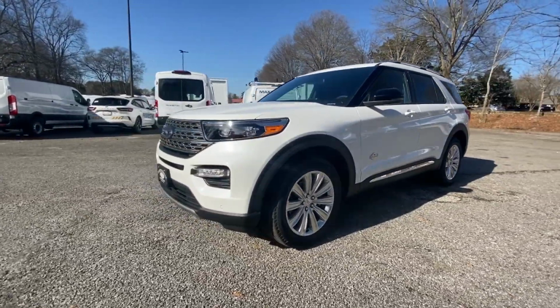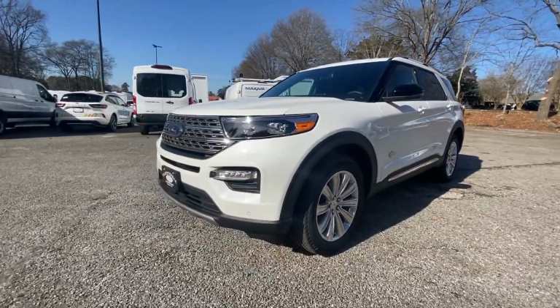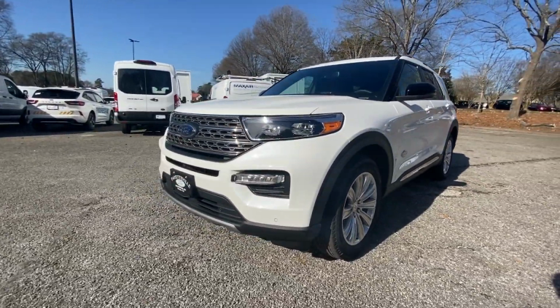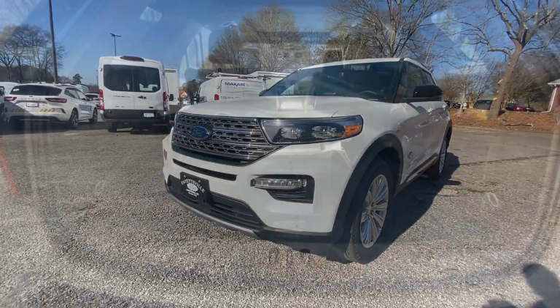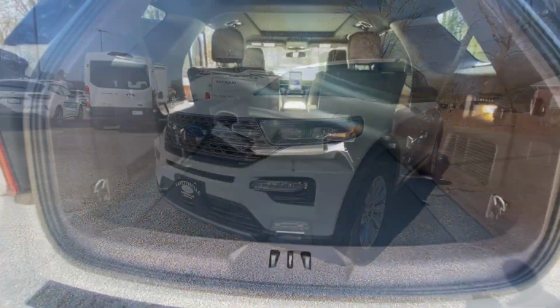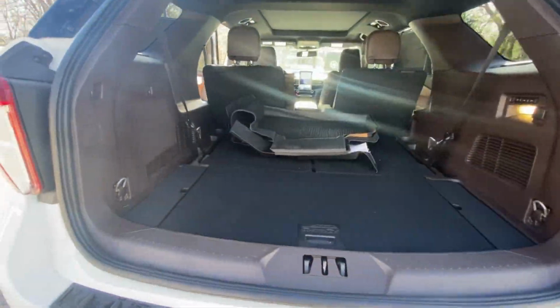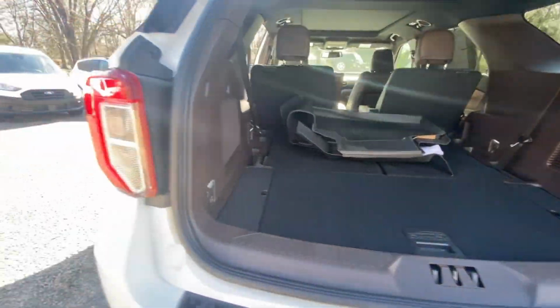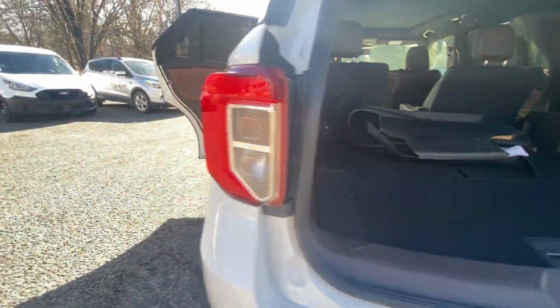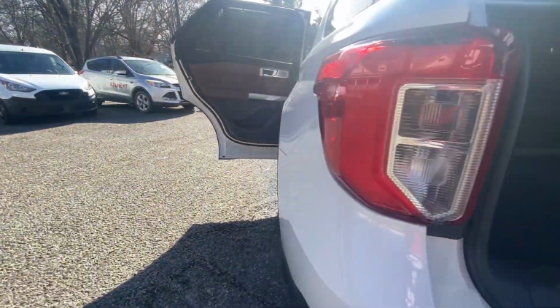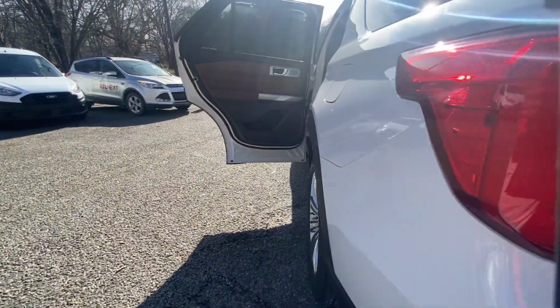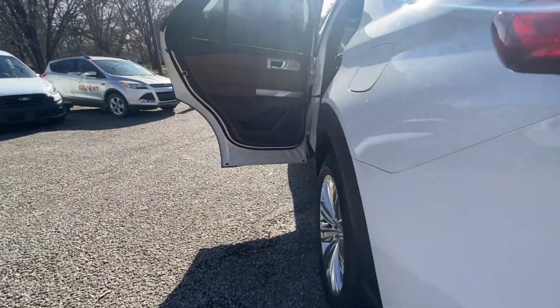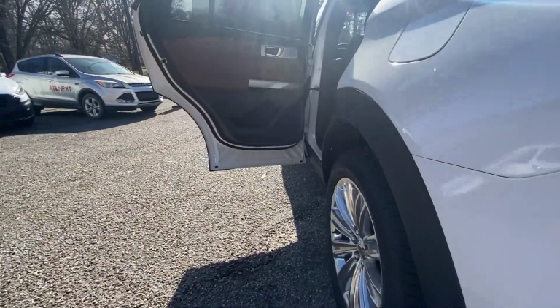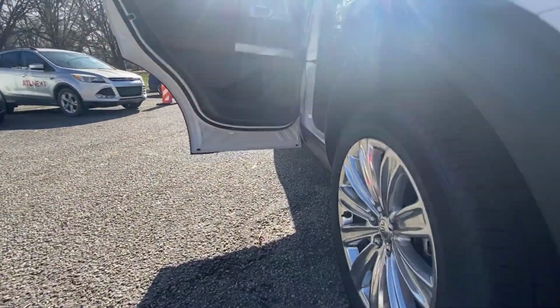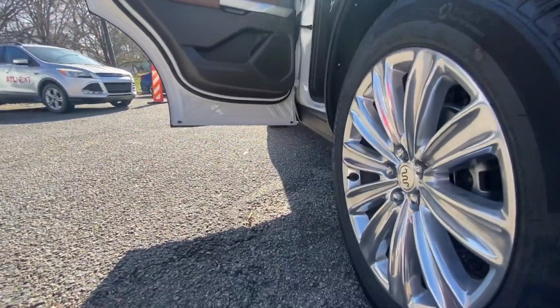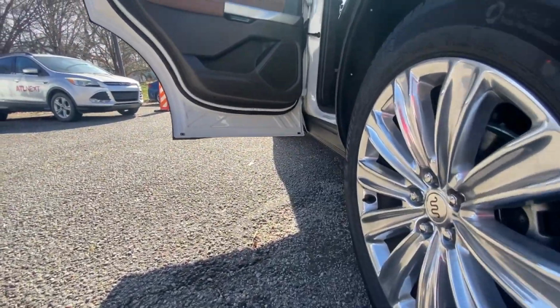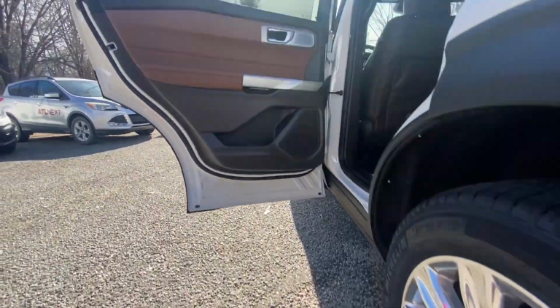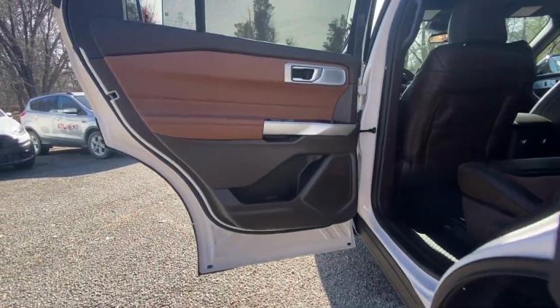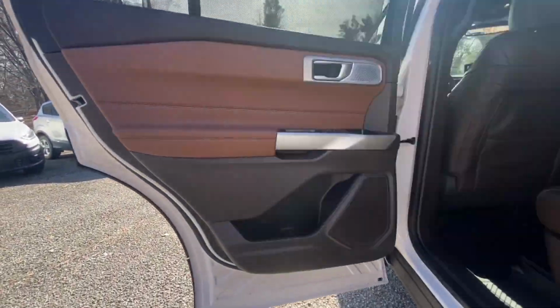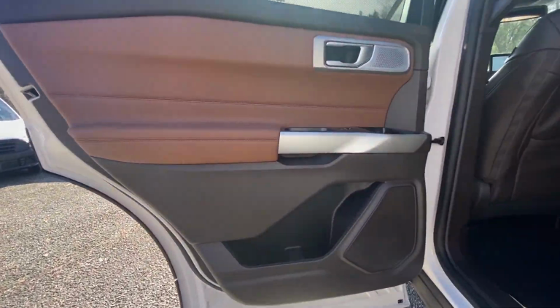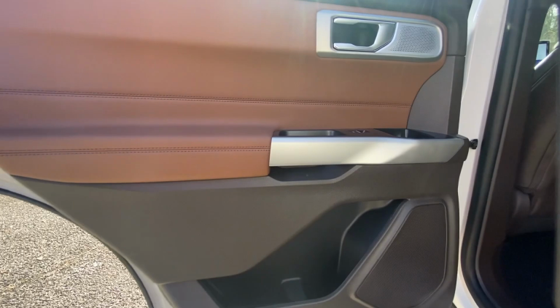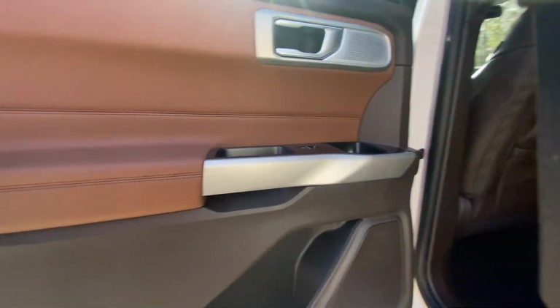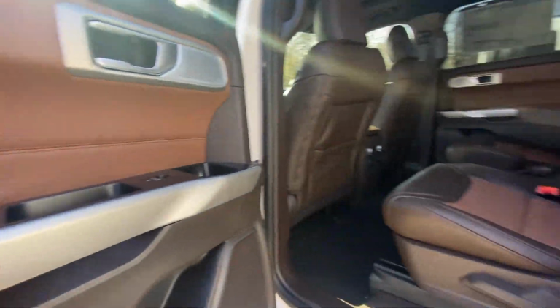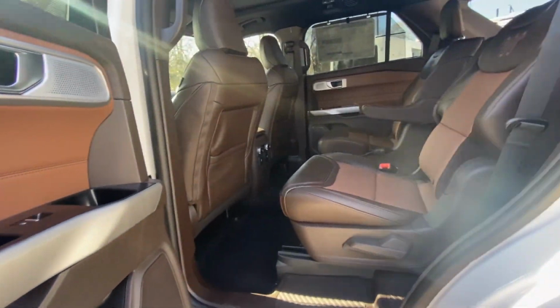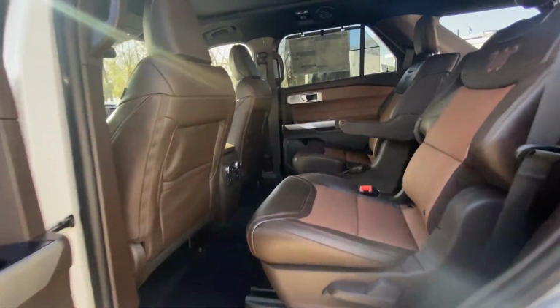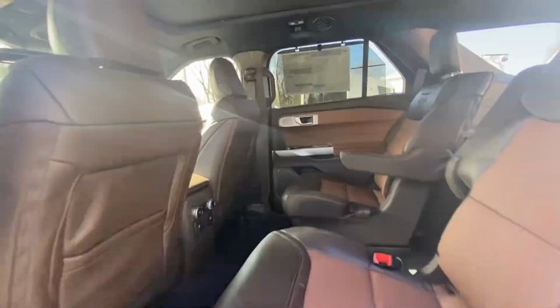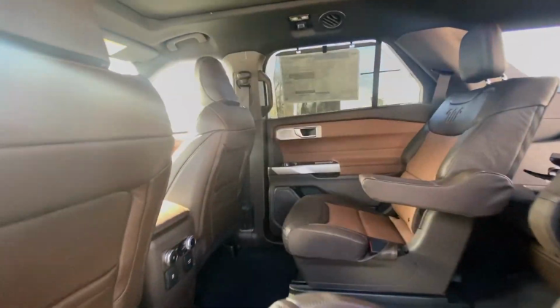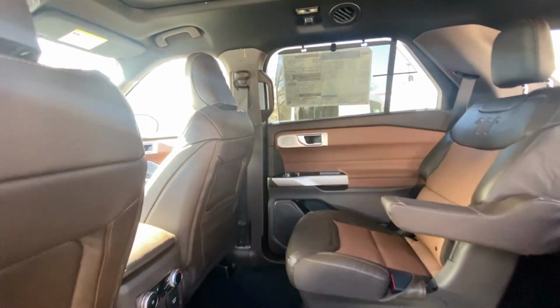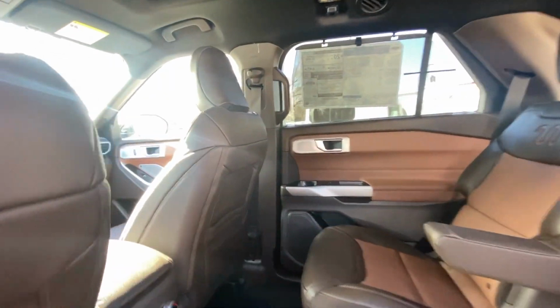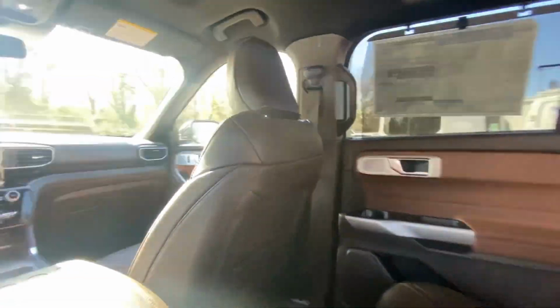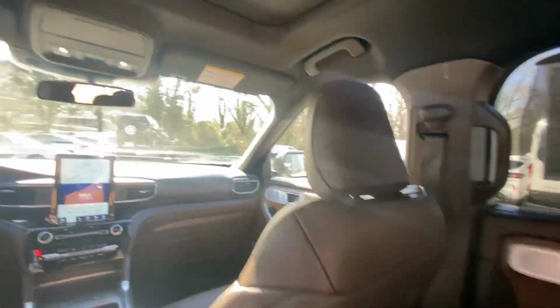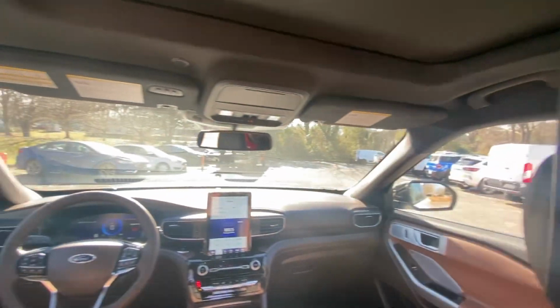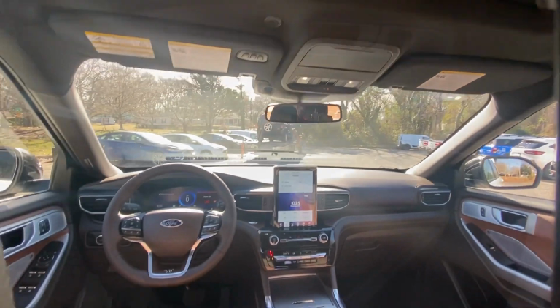Heated steering wheel, front massage seats, 360-degree view car camera, pre-collision system, touchscreen infotainment system, lane departure warning, hands-free liftgate, moonroof, navigation system, keyless entry.